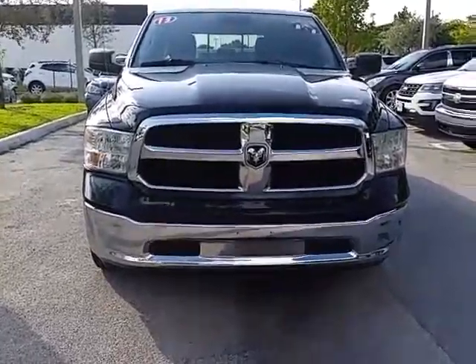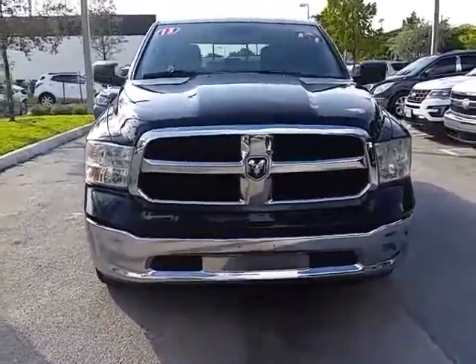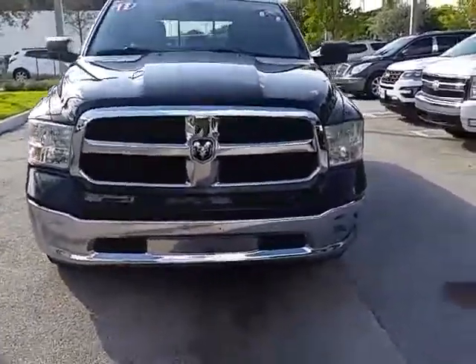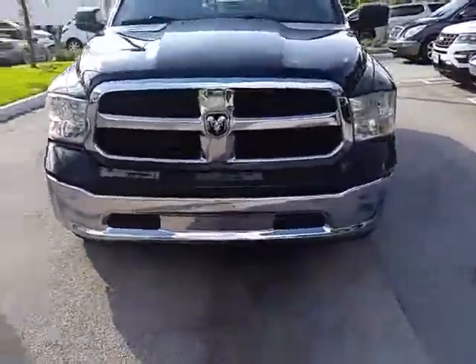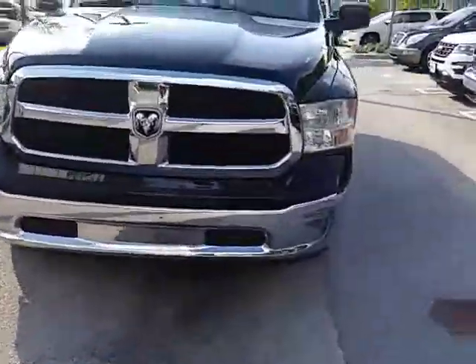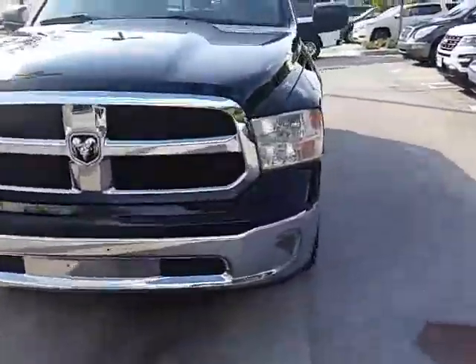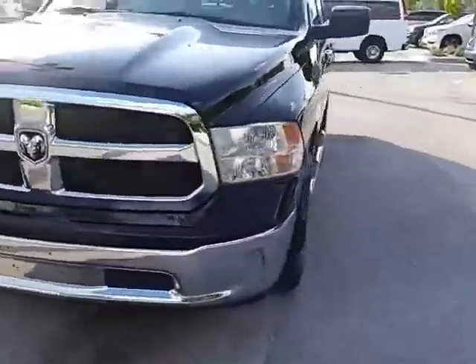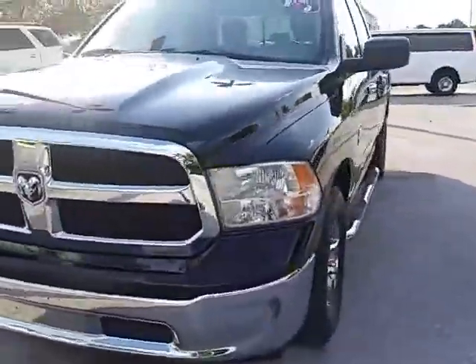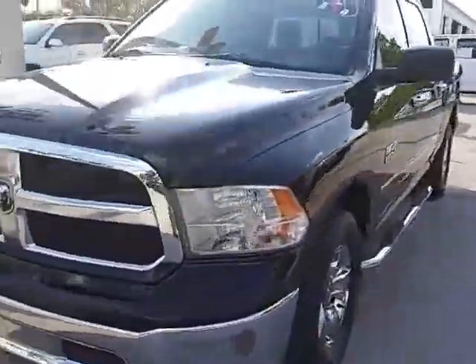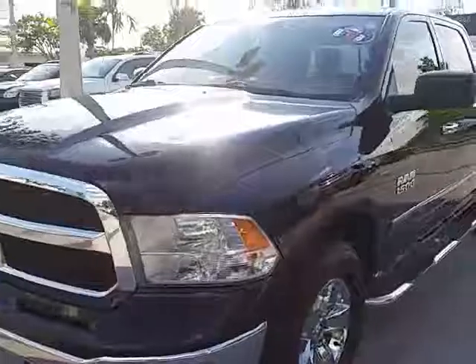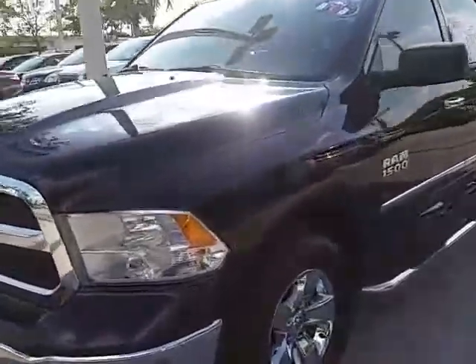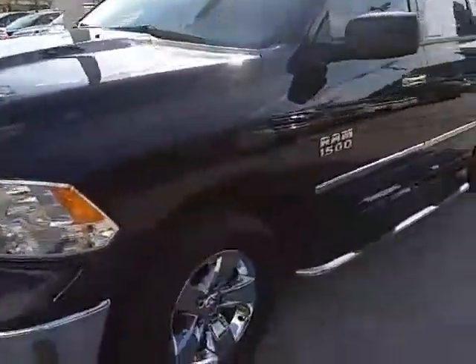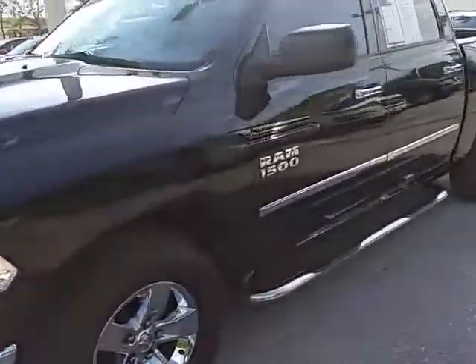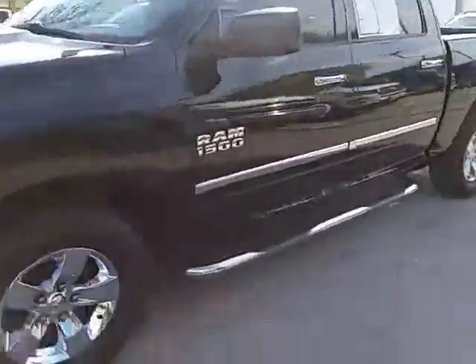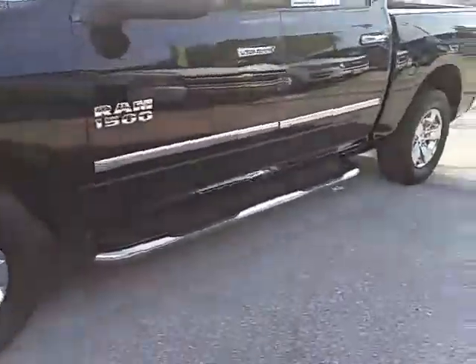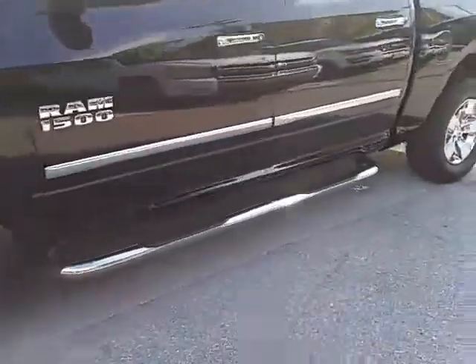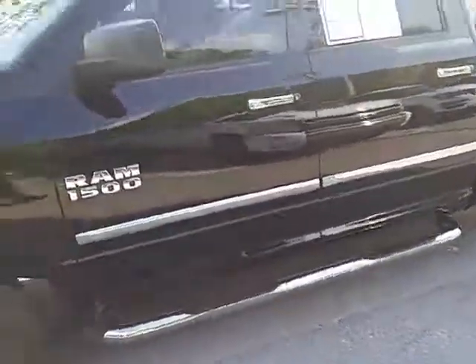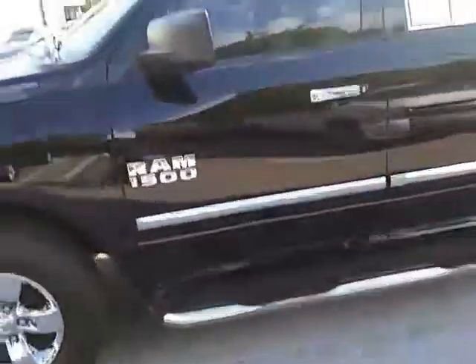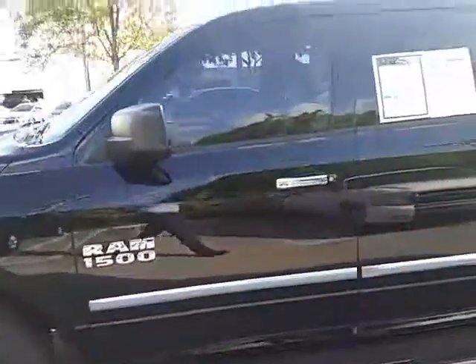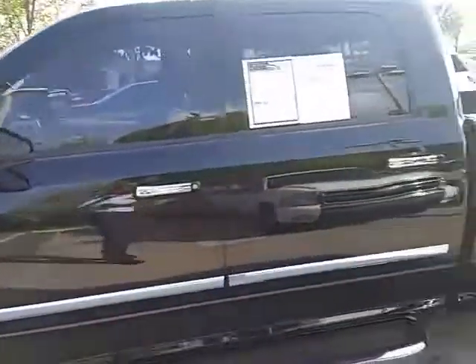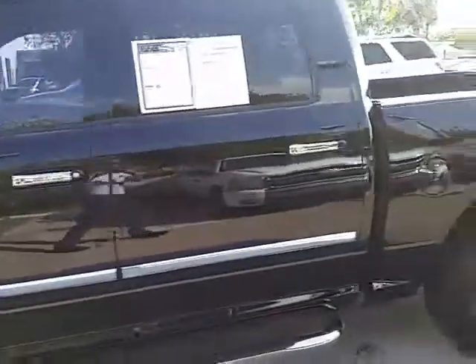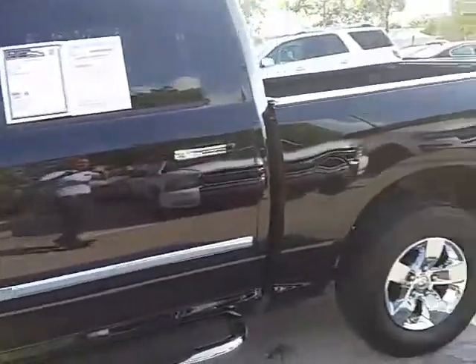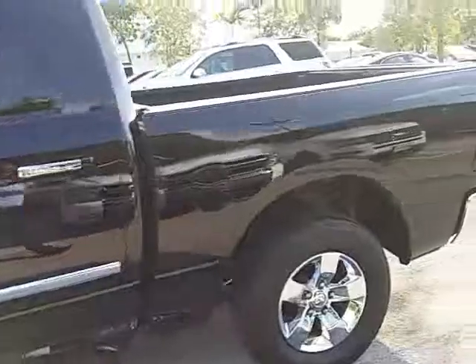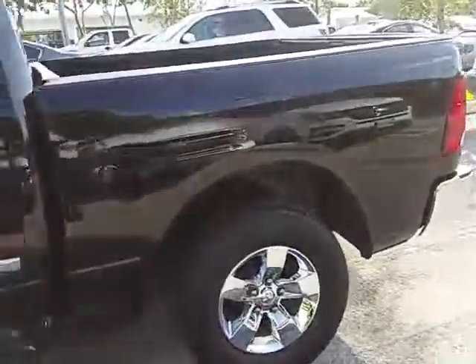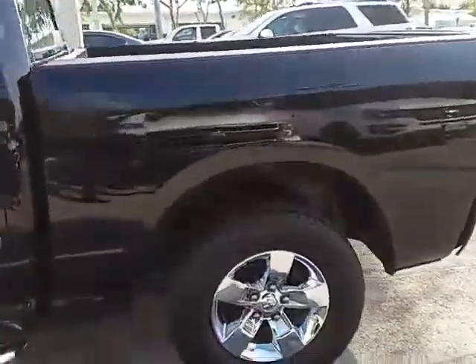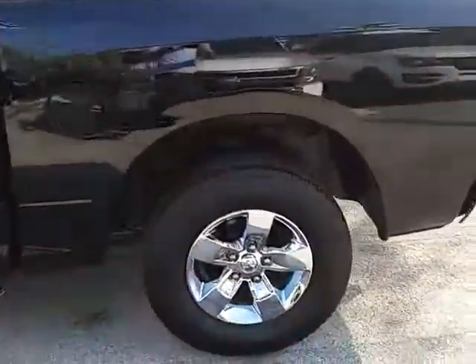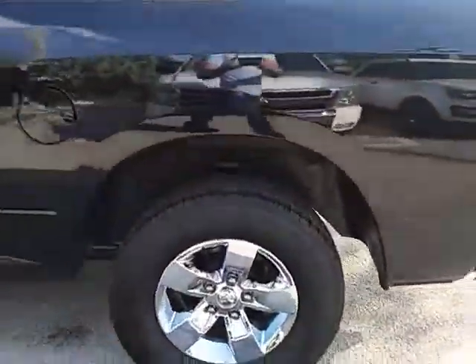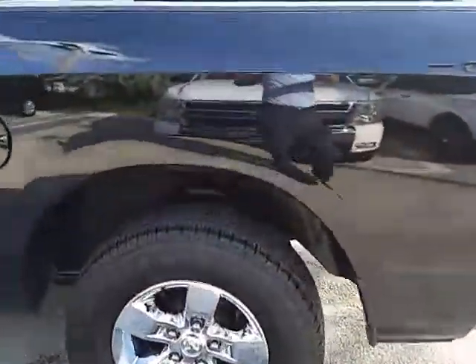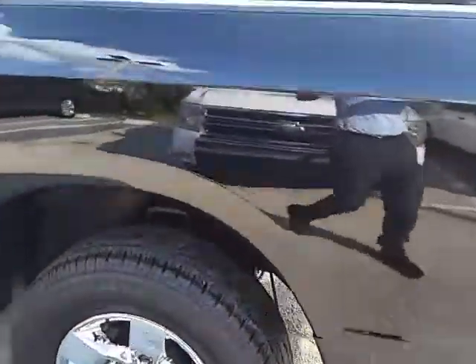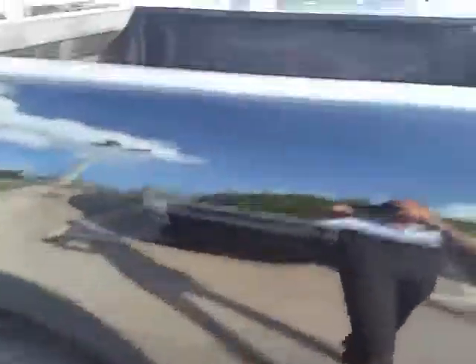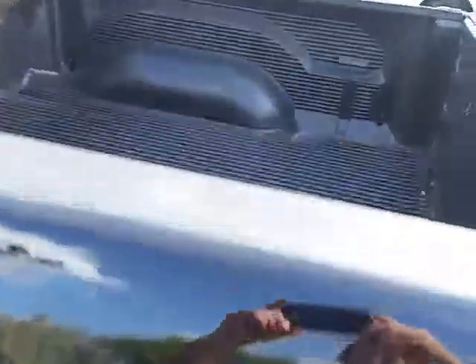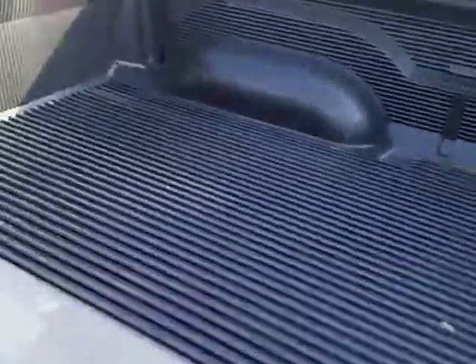It's a 2013 Dodge Ram 1500 SLT, nice chrome running boards on it. Let's go with a nice bed liner.